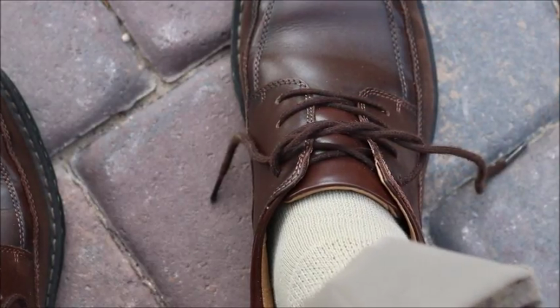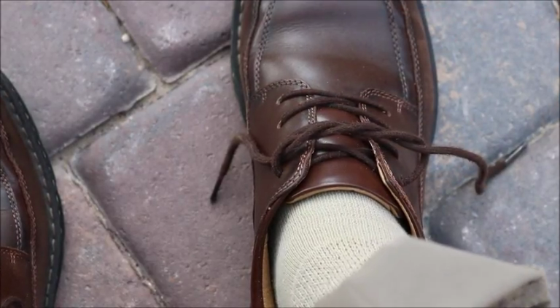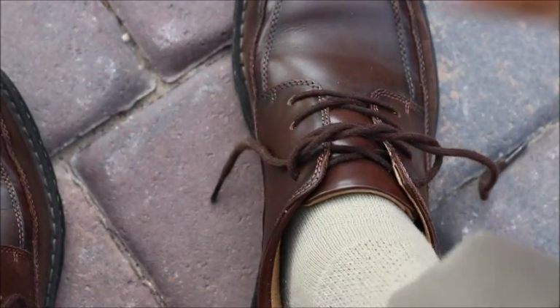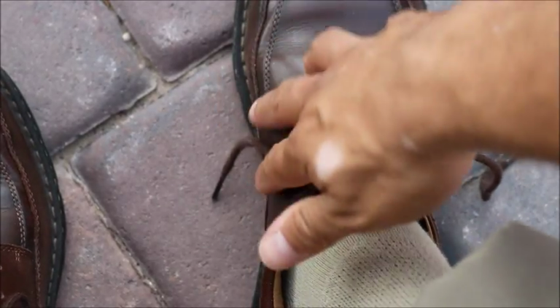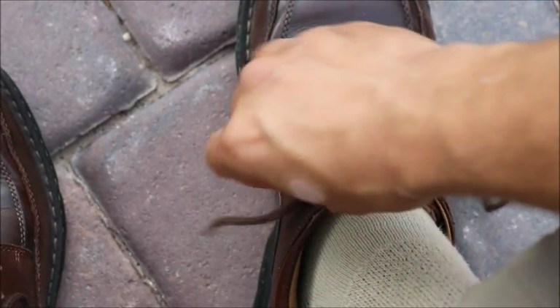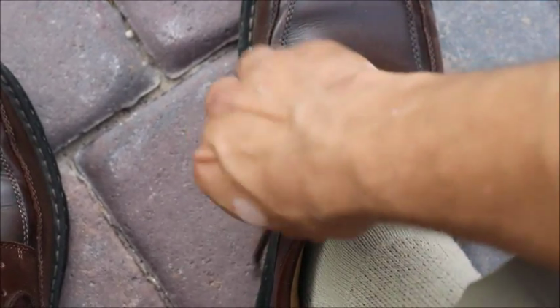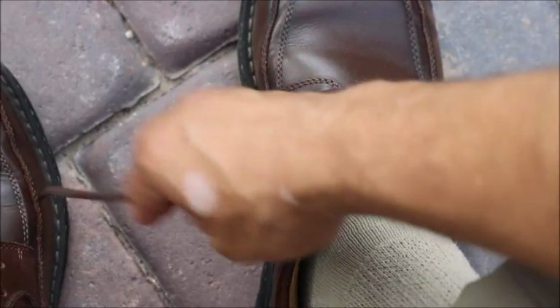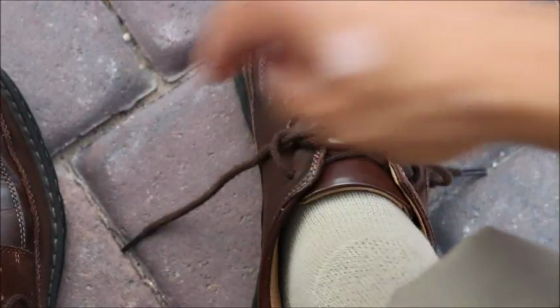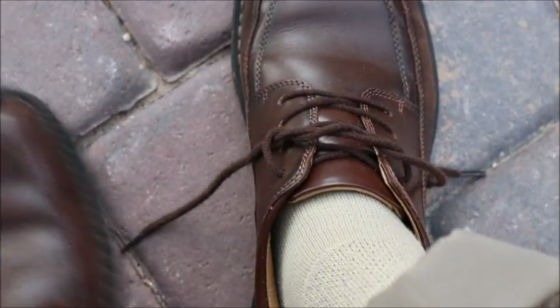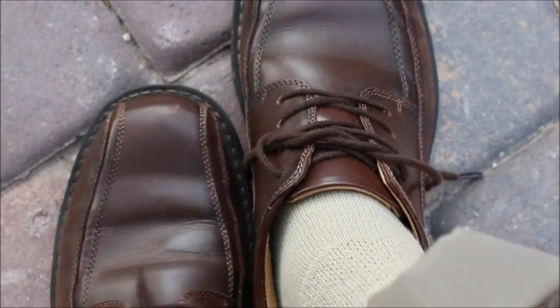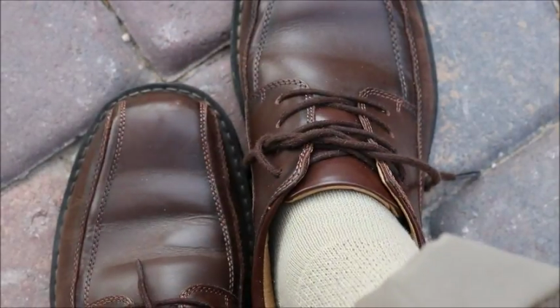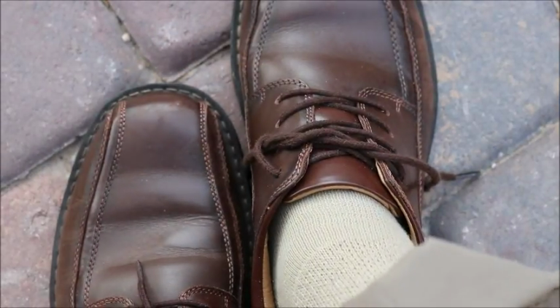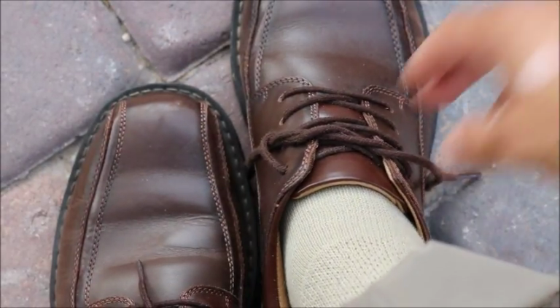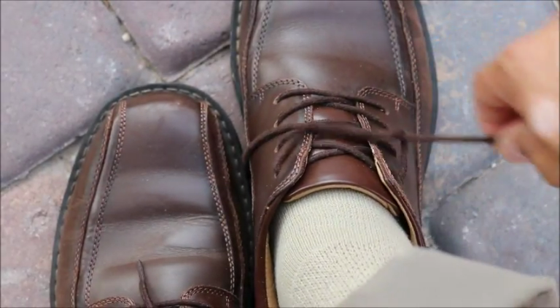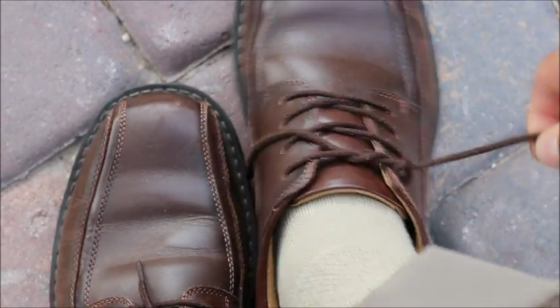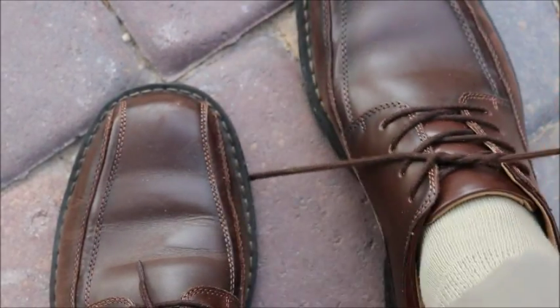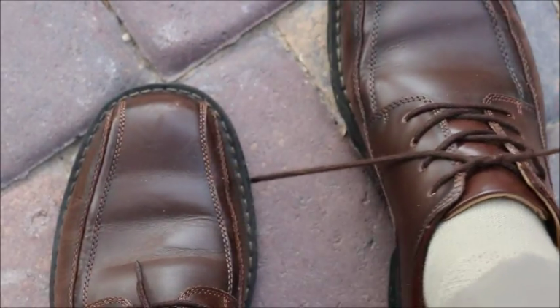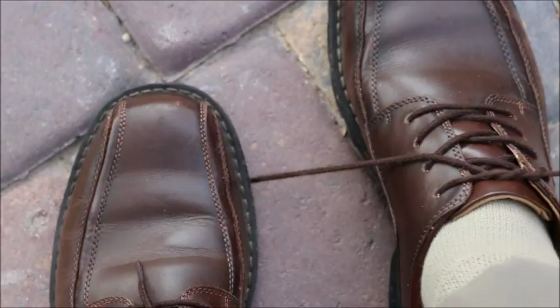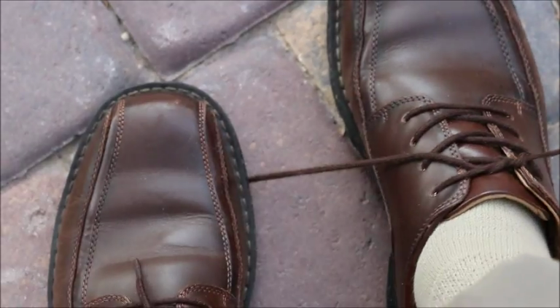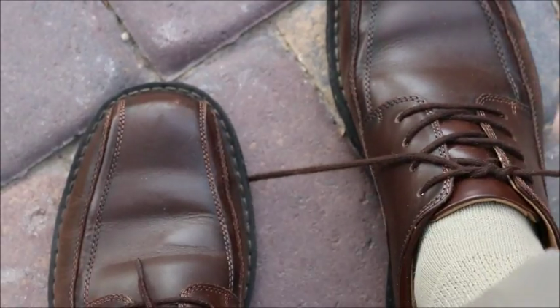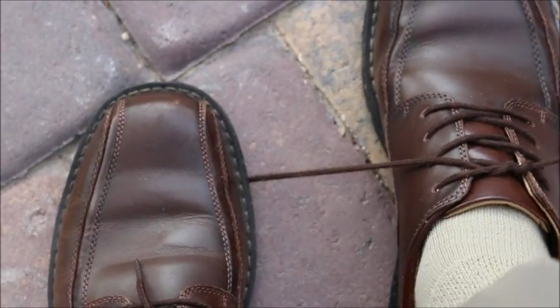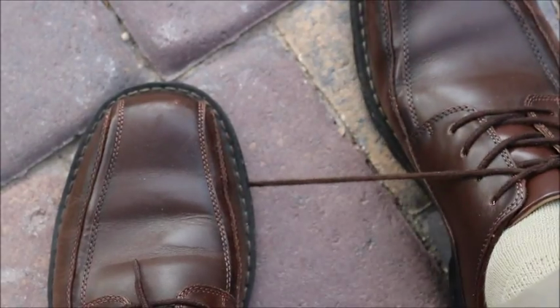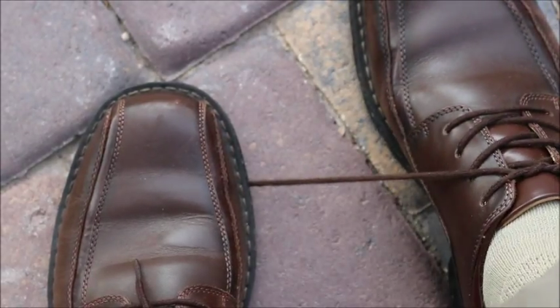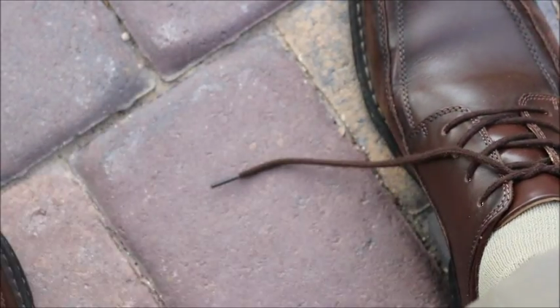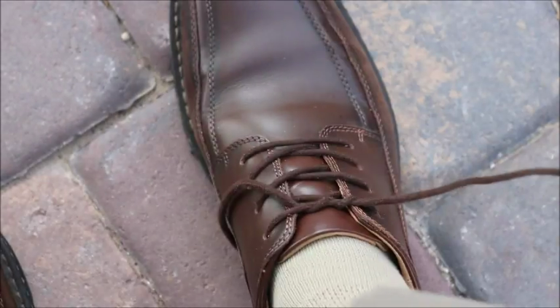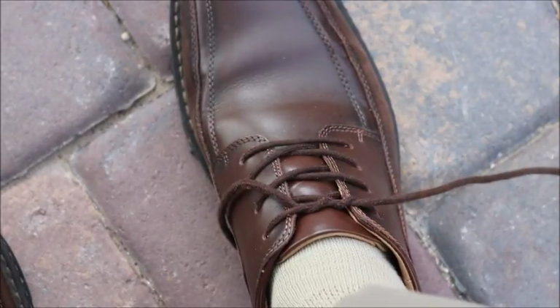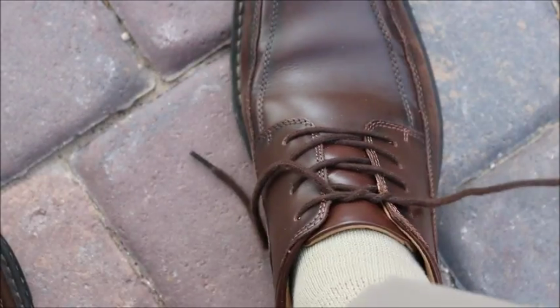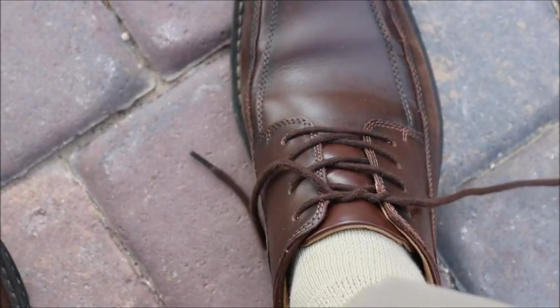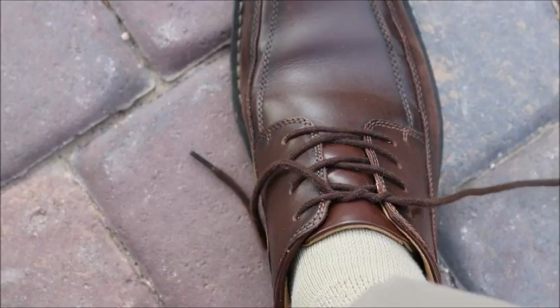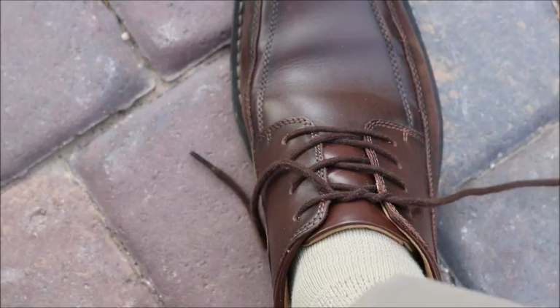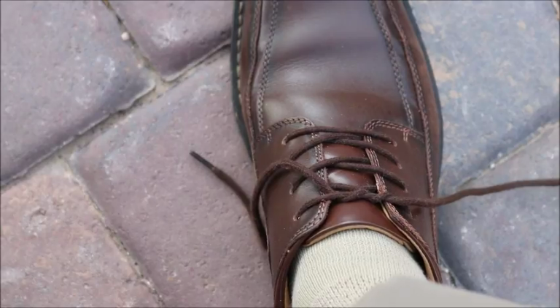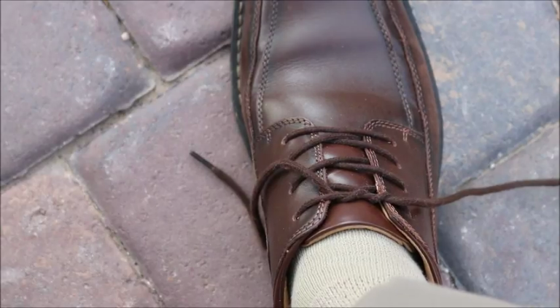On my left side, I'm going to pull this out, and I'm going to step on it with my other shoe, and then I'm going to pull it tight. And that just helps keep everything together while we're doing our bow on top.